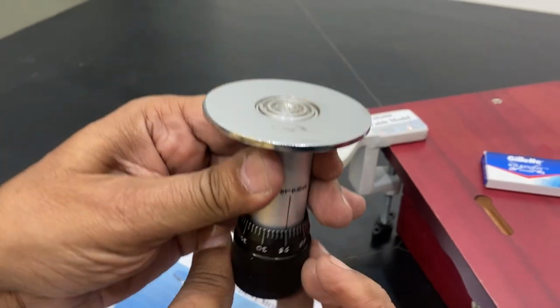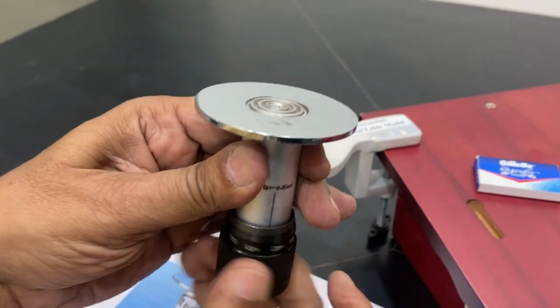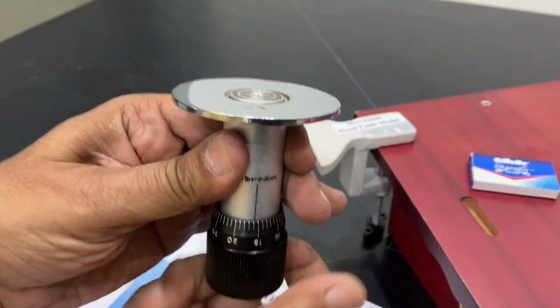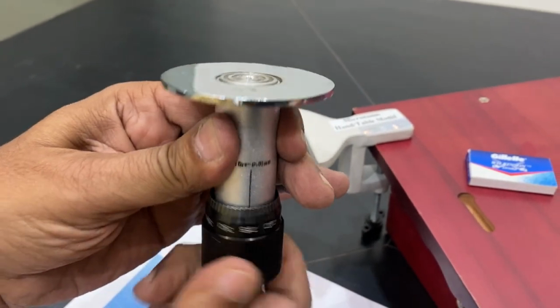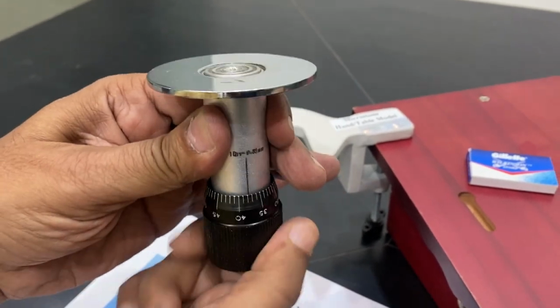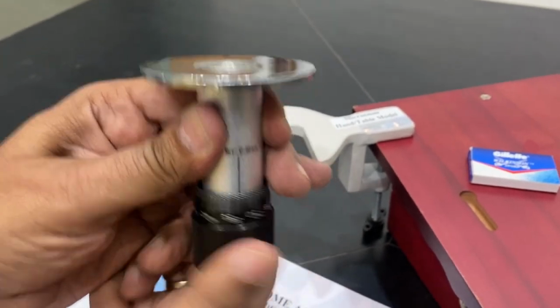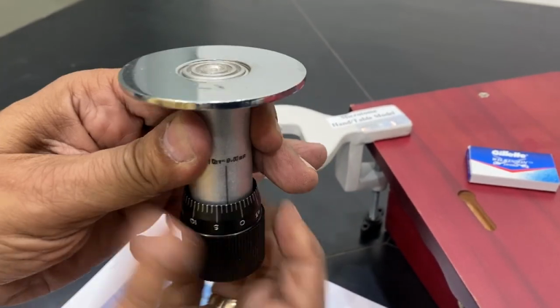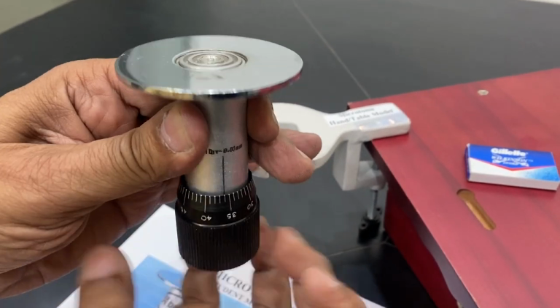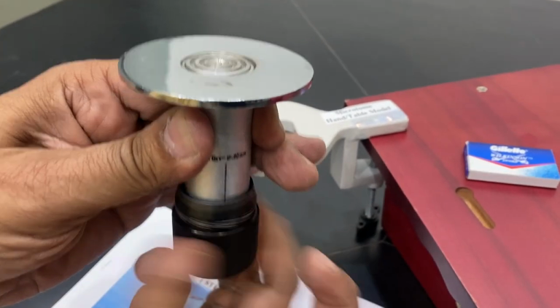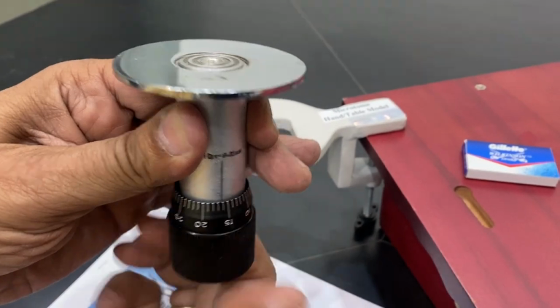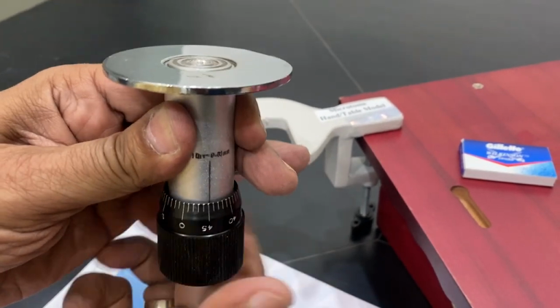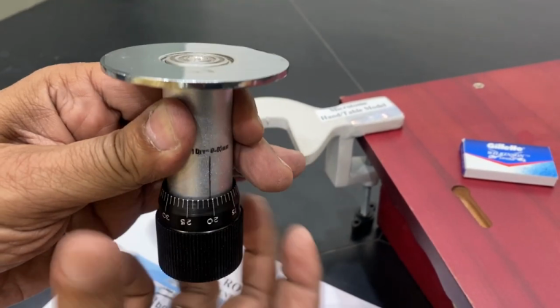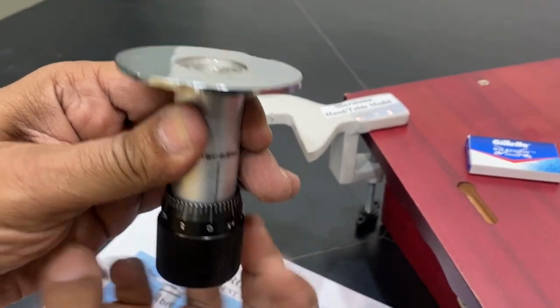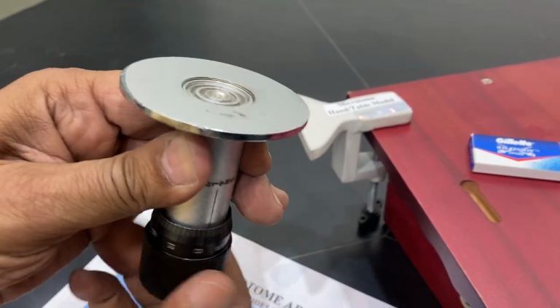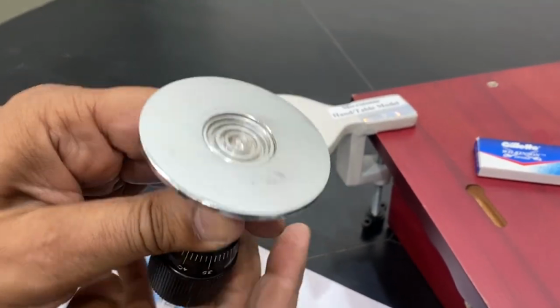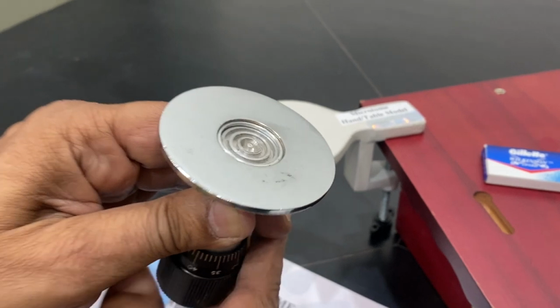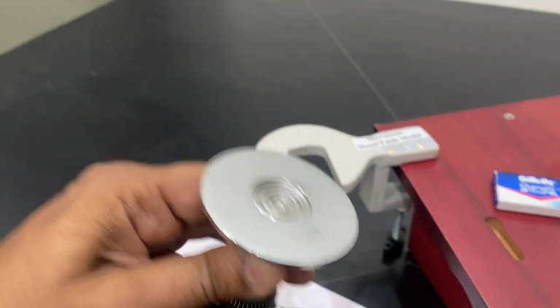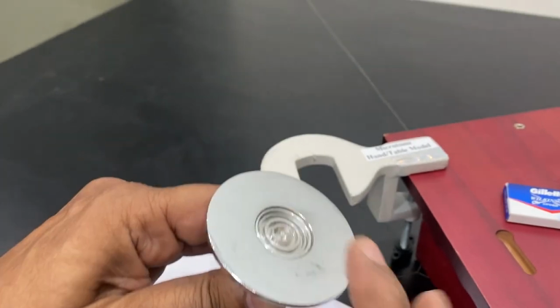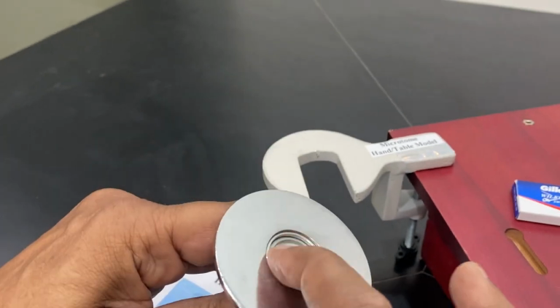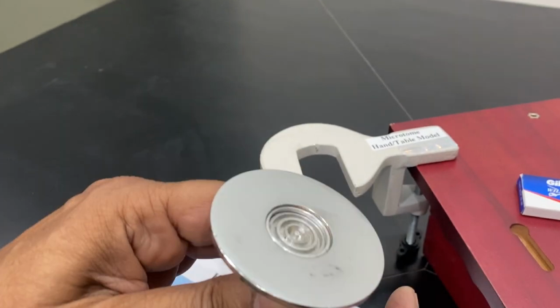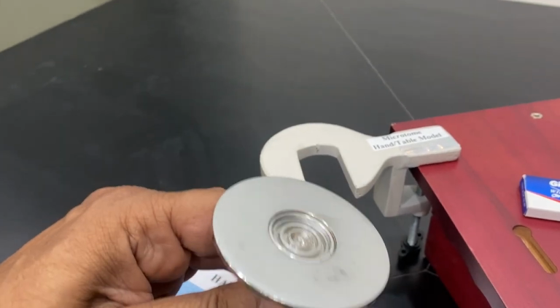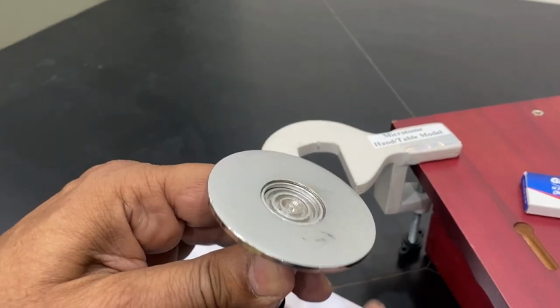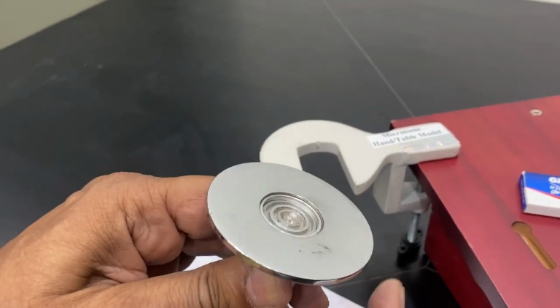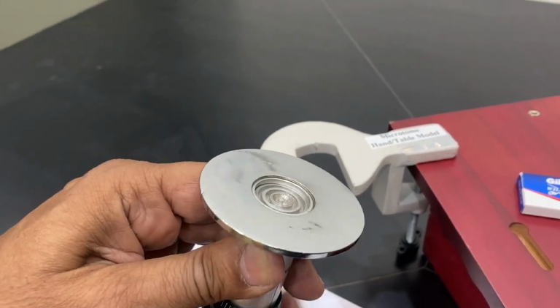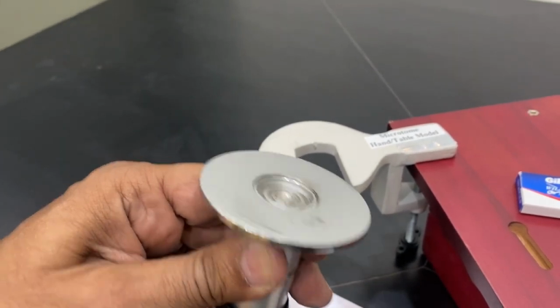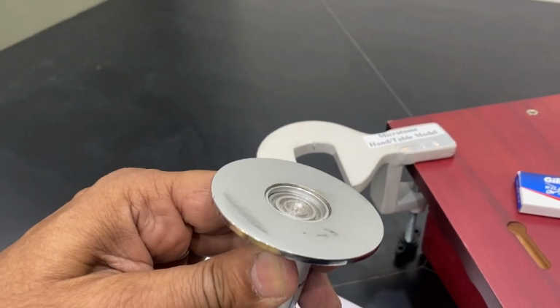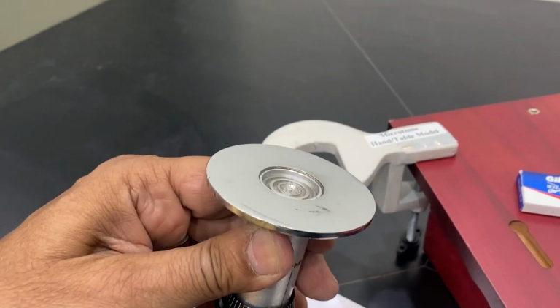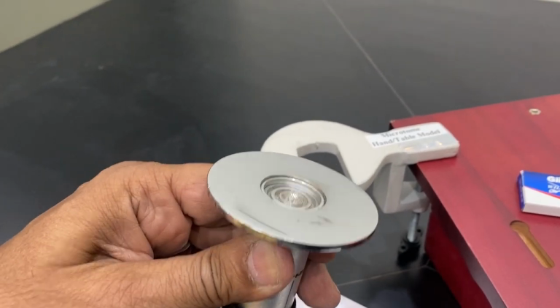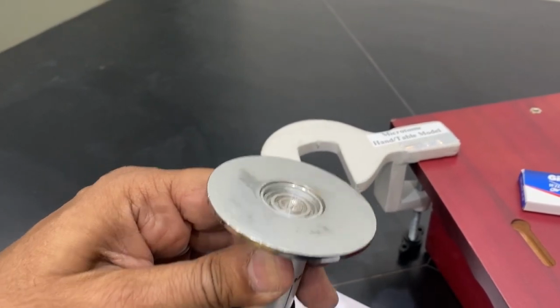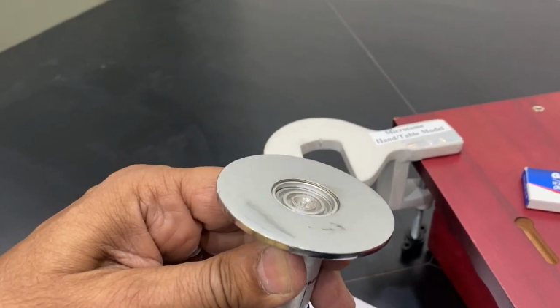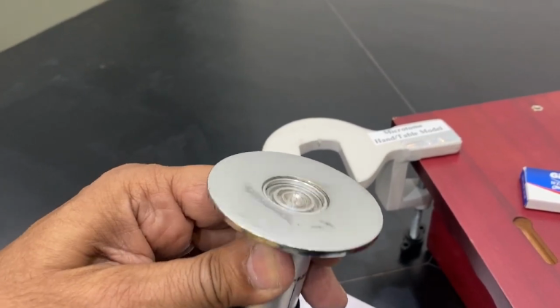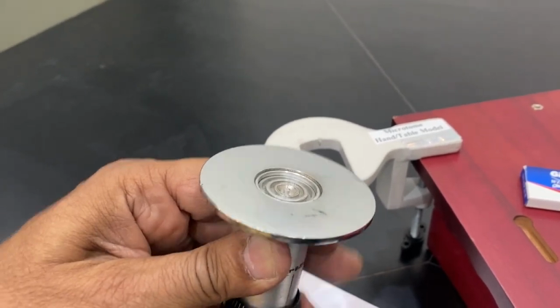See this — I am now moving it, so the block is coming down. It has gone inside. Now slowly I can move it up.